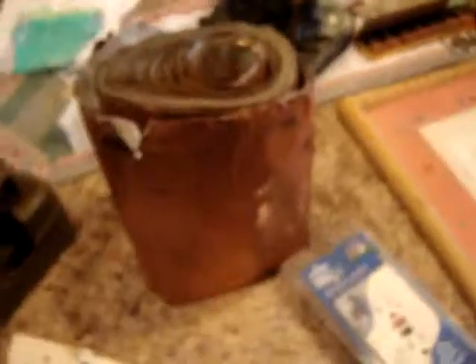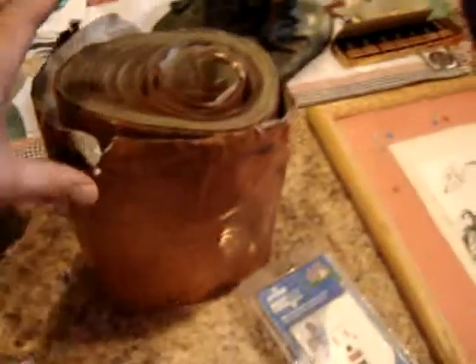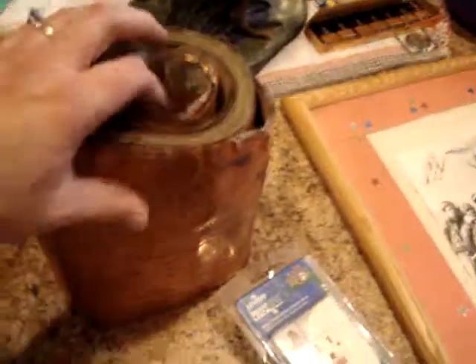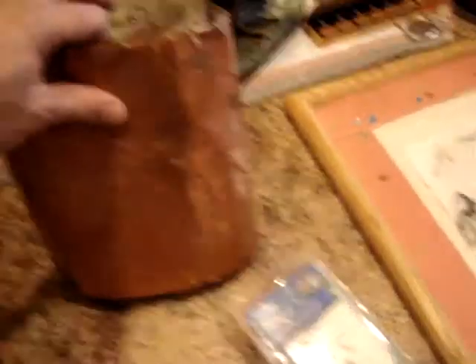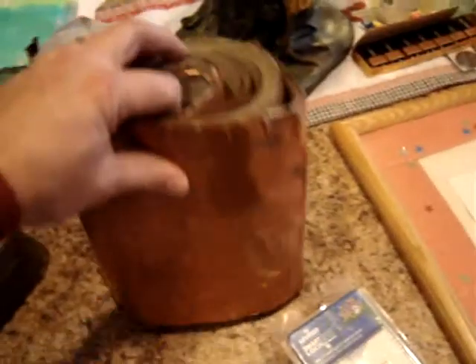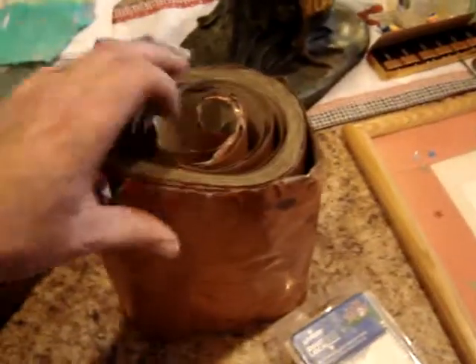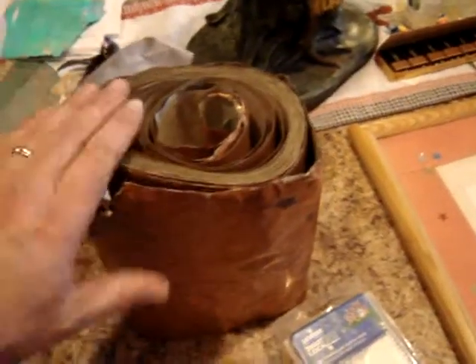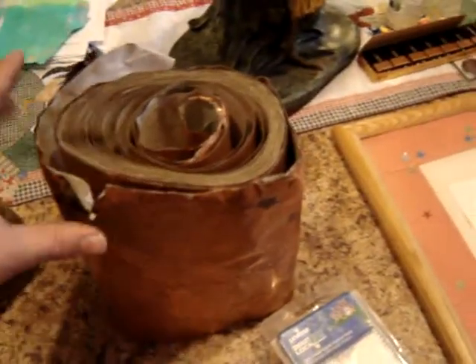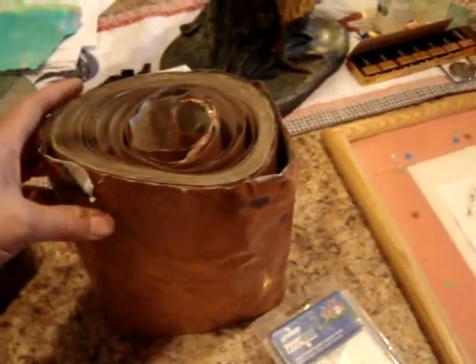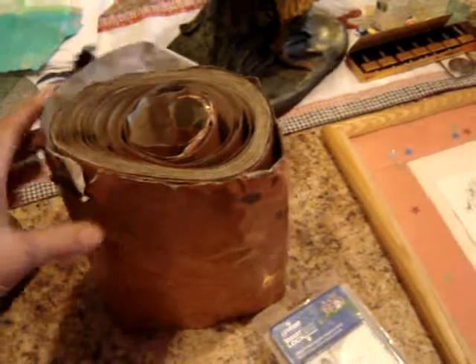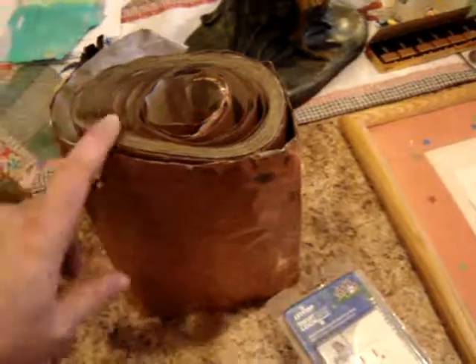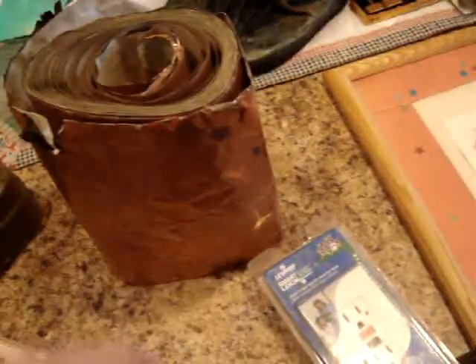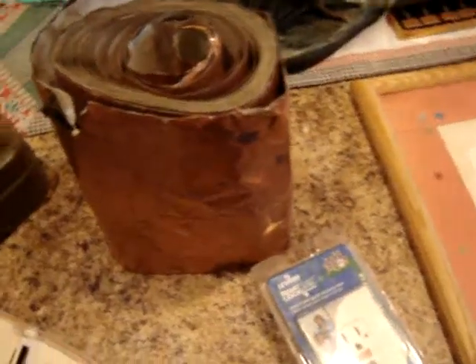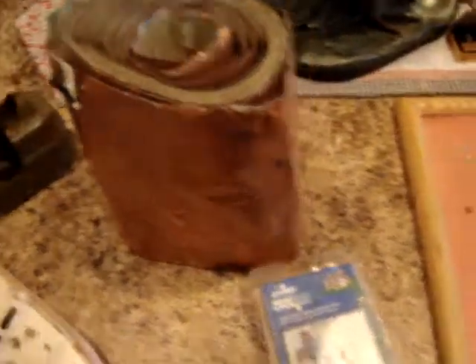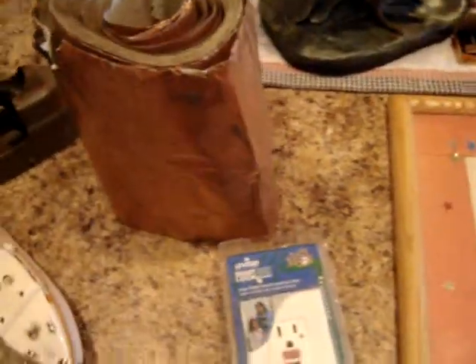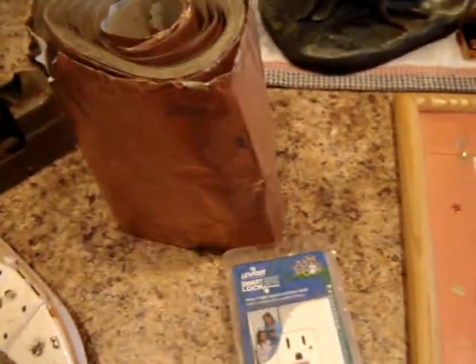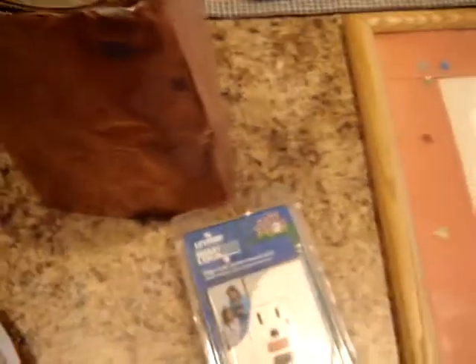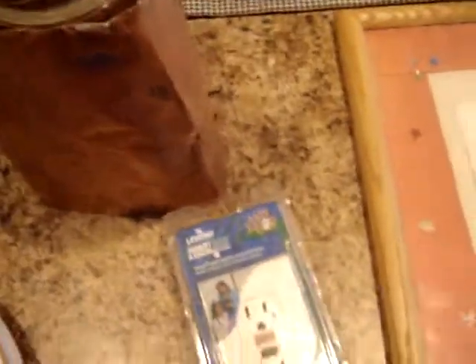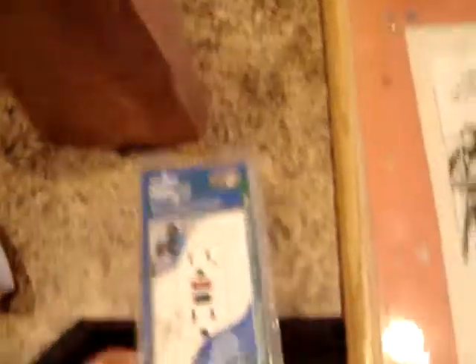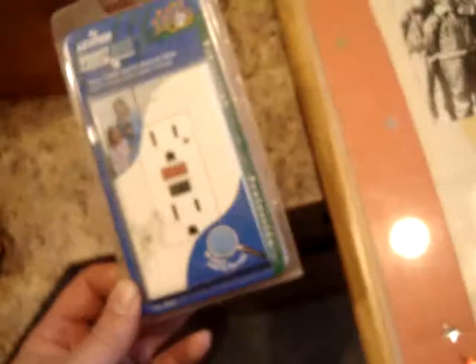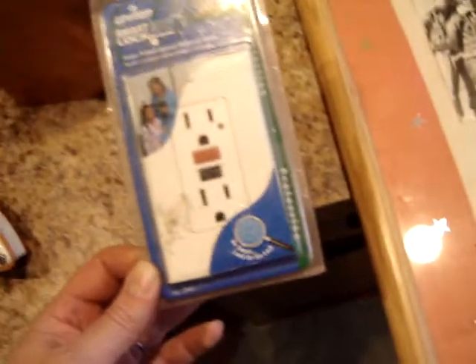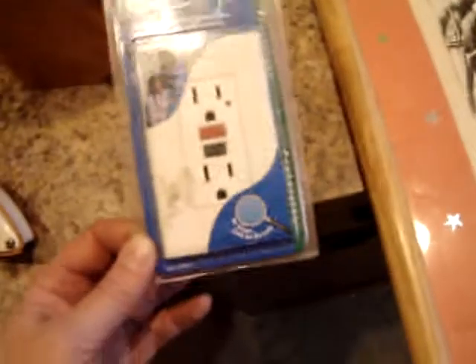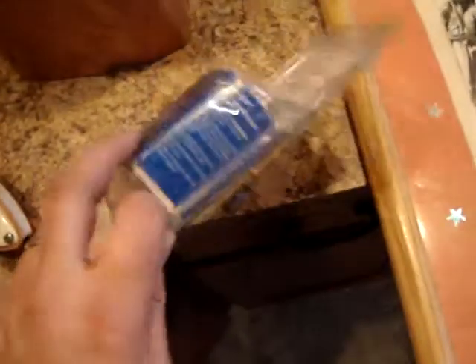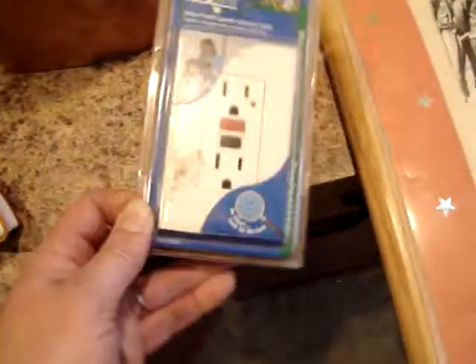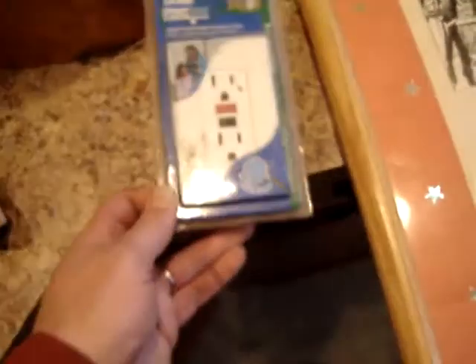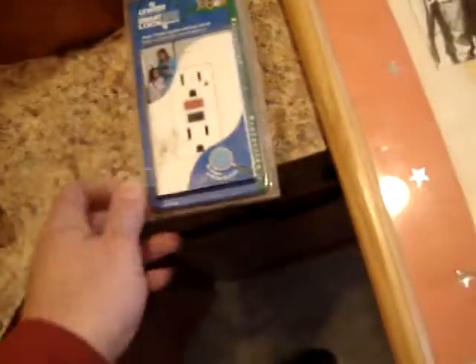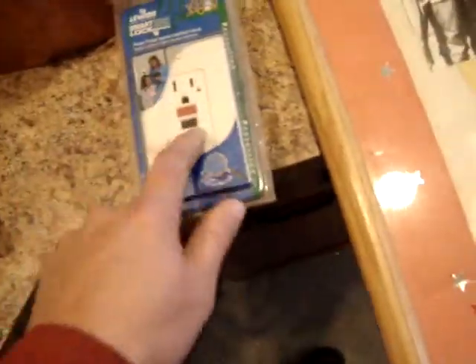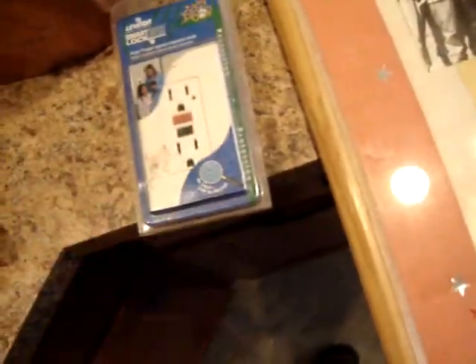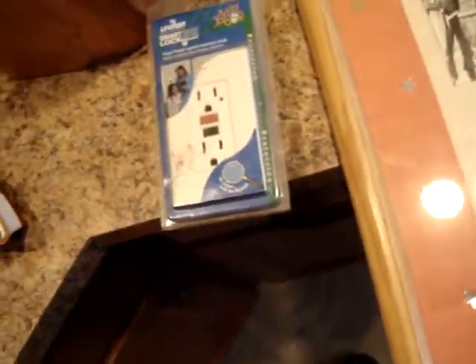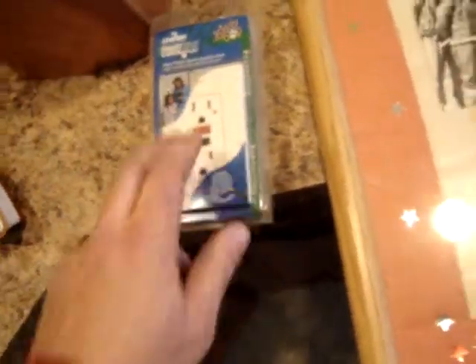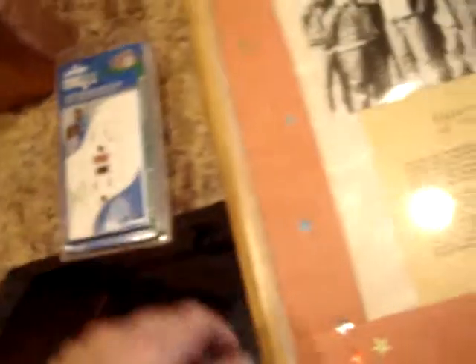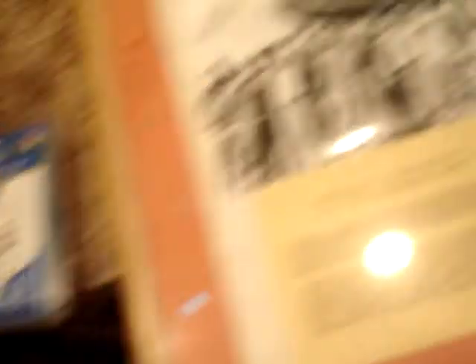A big roll of copper flashing here. It weighs three and a half pounds. That was $5 — worth more than that in scrap. Ground fault outlet, new in the package. That was only $2. I'll keep that for myself.